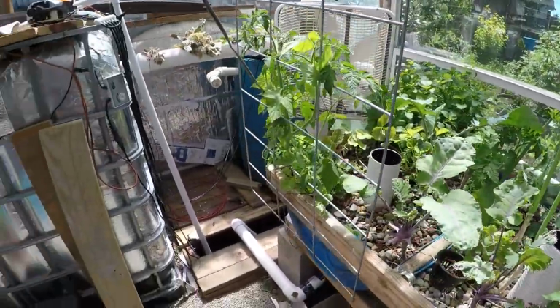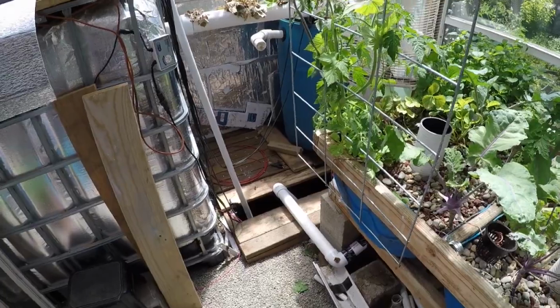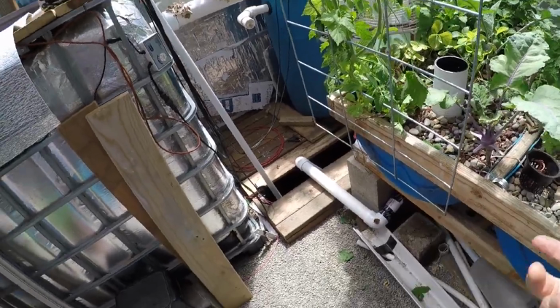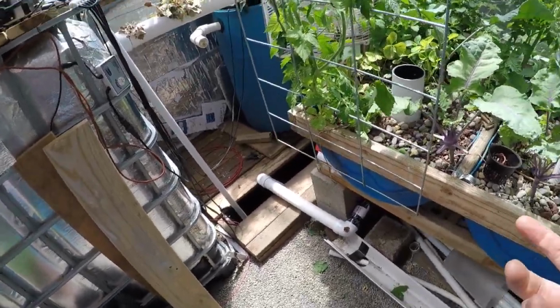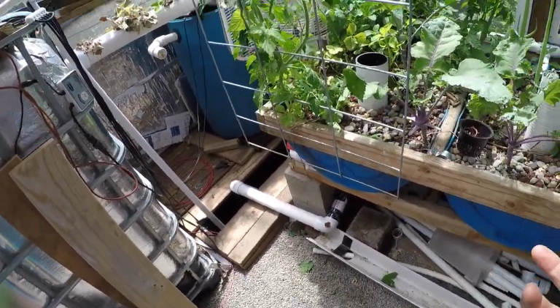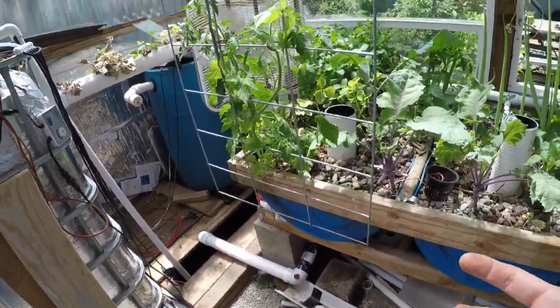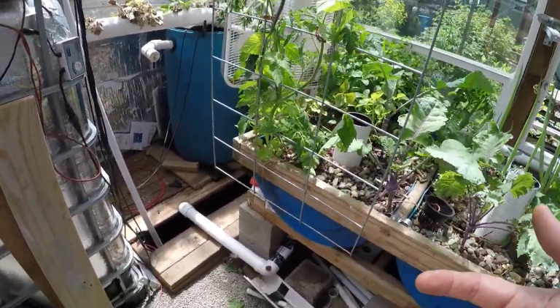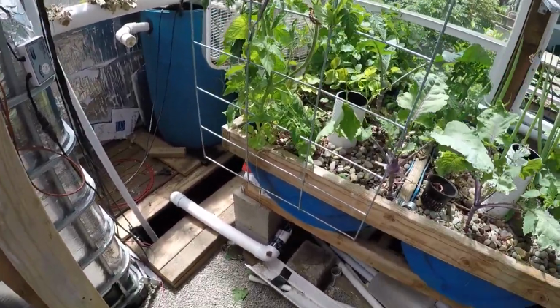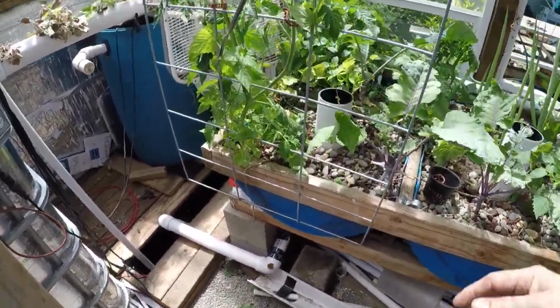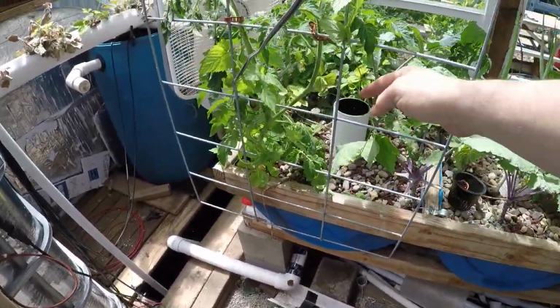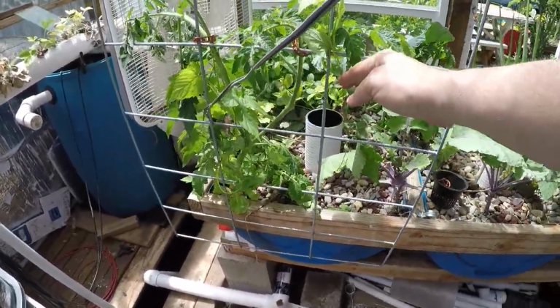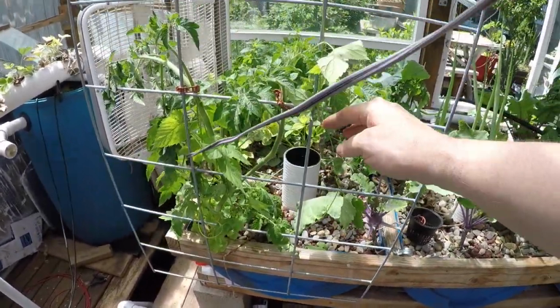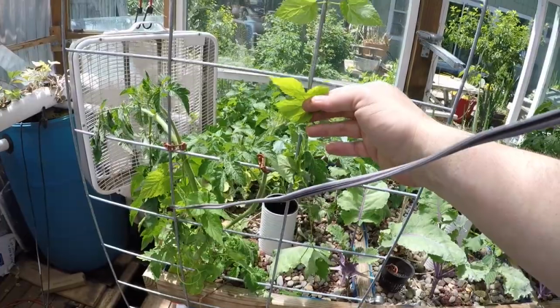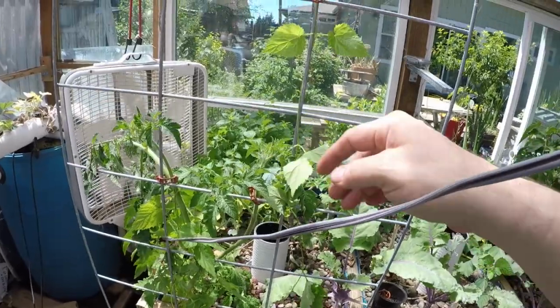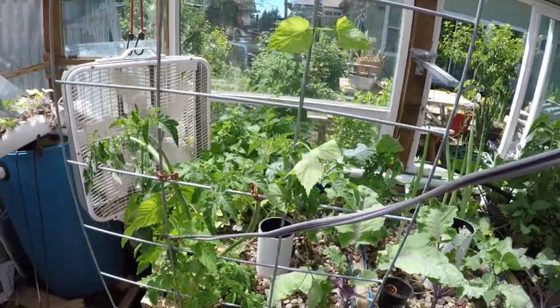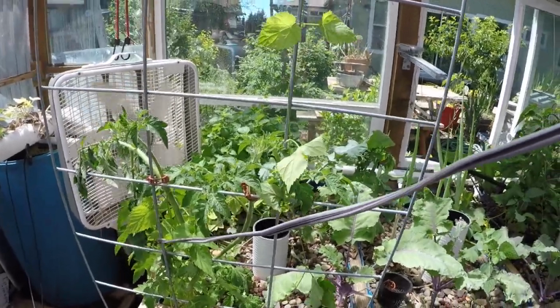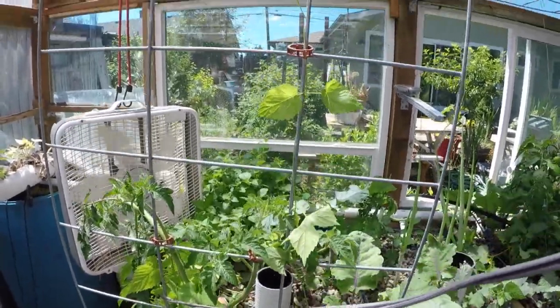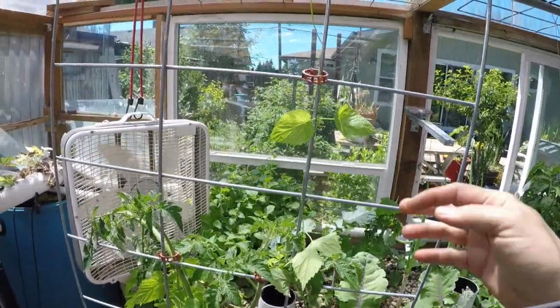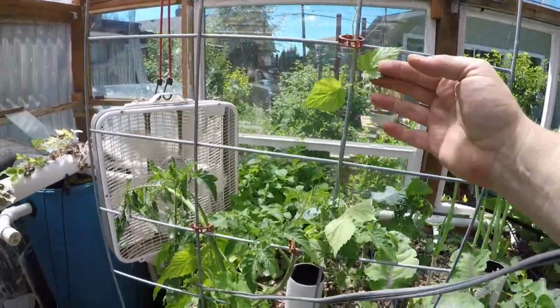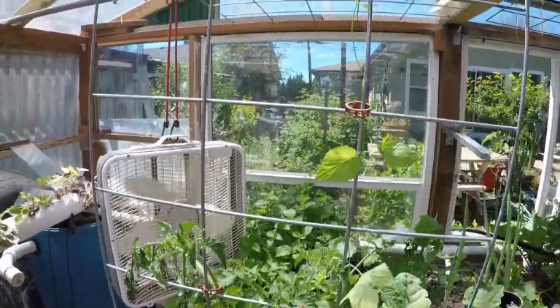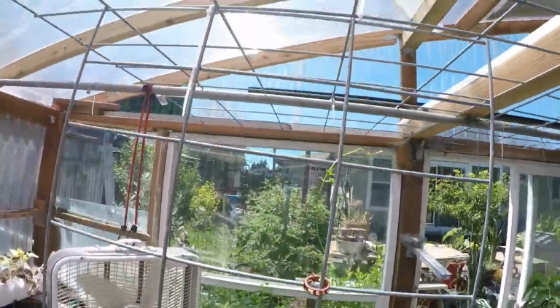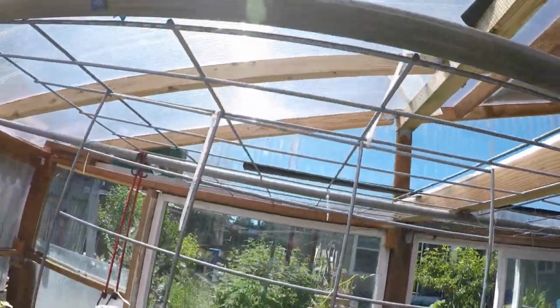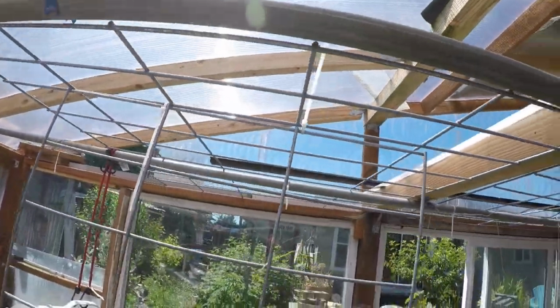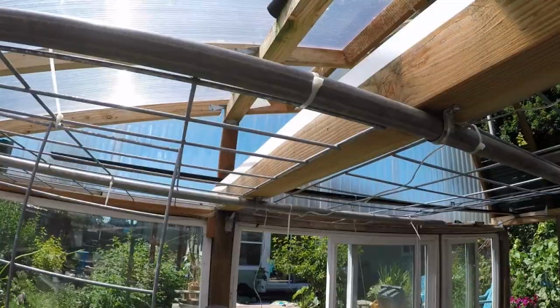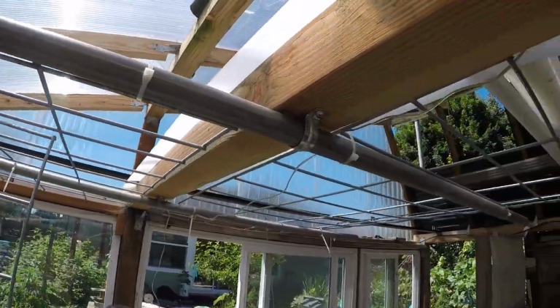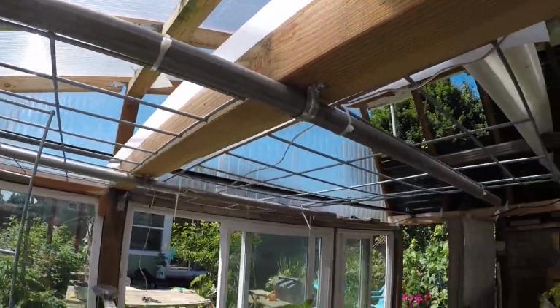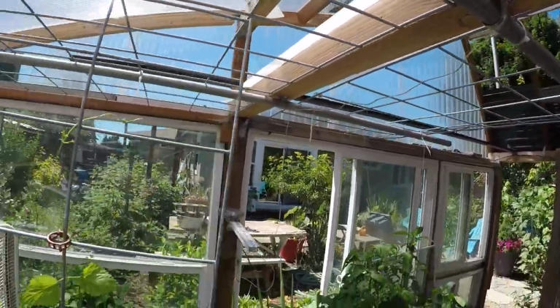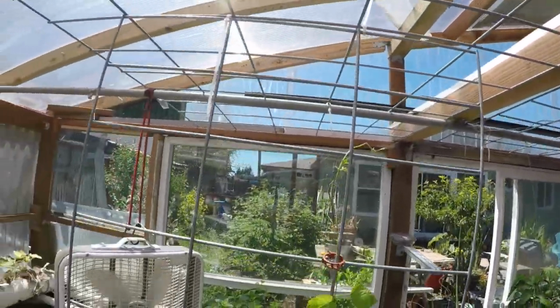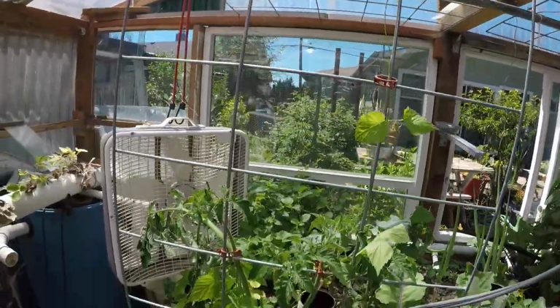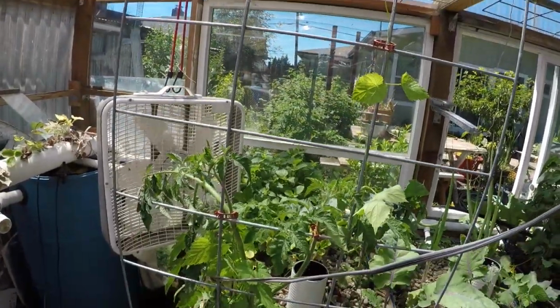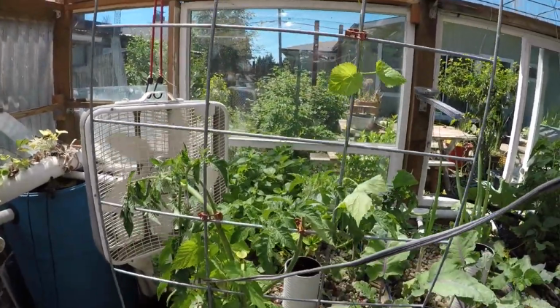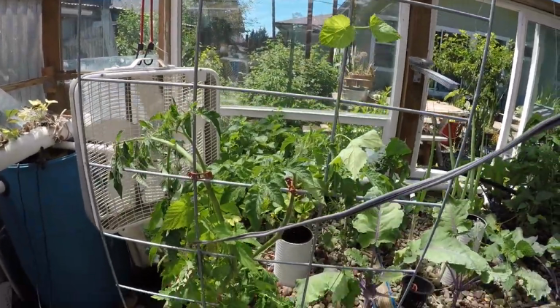Hops — I had a rhizome I put in here probably six months or so and it came to life. So we've got a hops plant growing in here, and we're going to see how that goes. I put up a trellis today so we can get some plants staked up and maybe trellis across. Maybe the hops can go crazy.